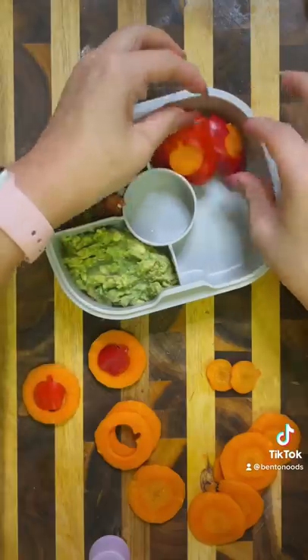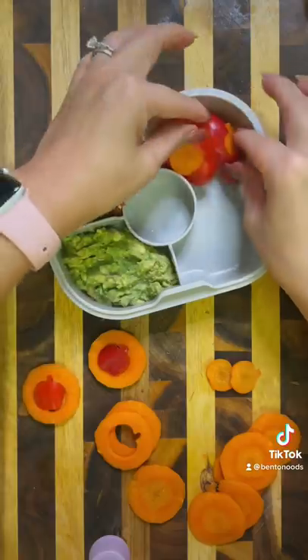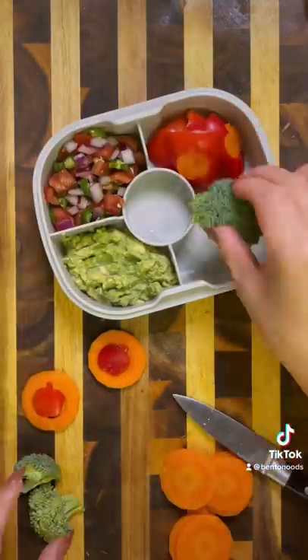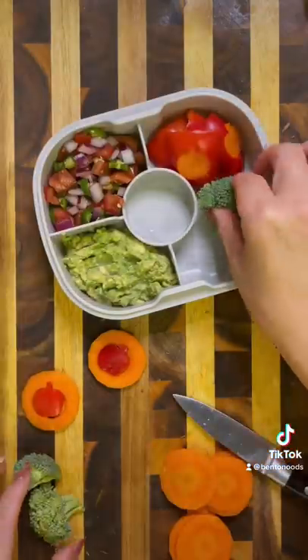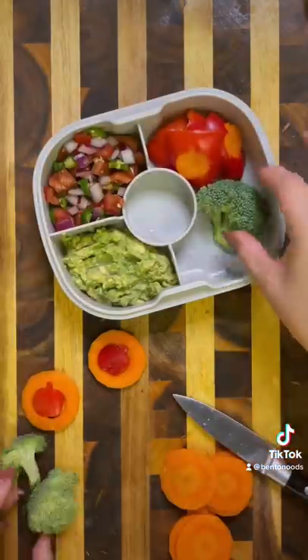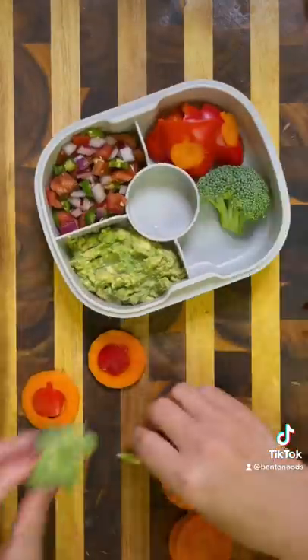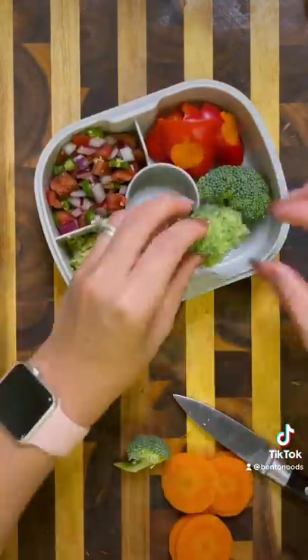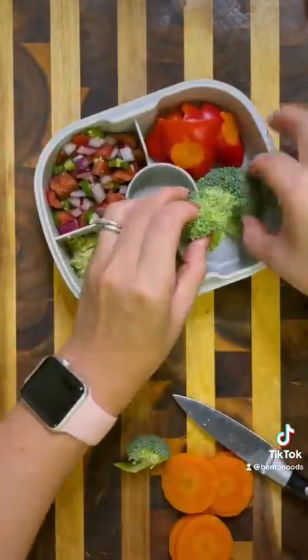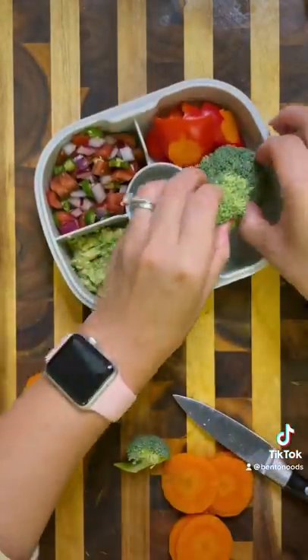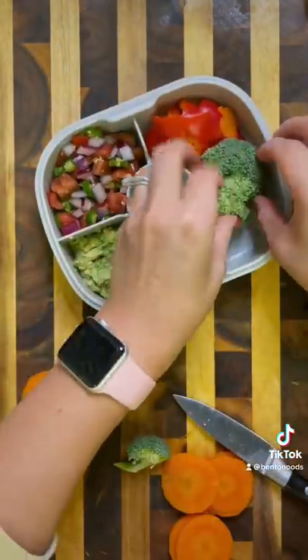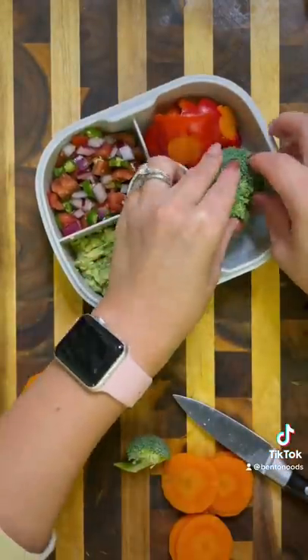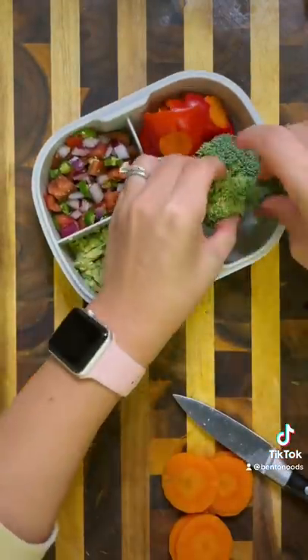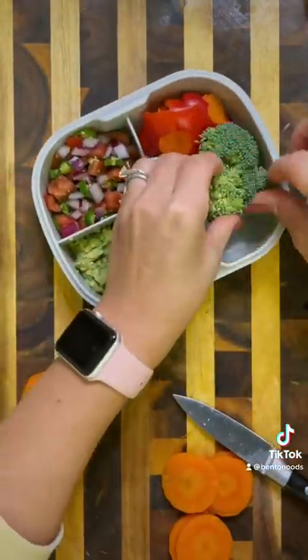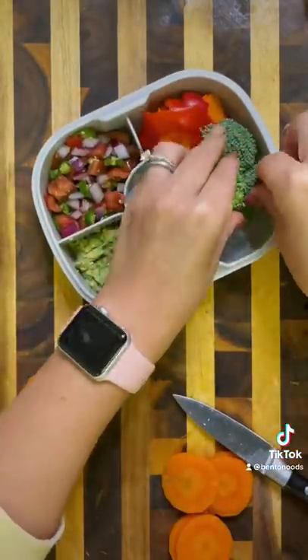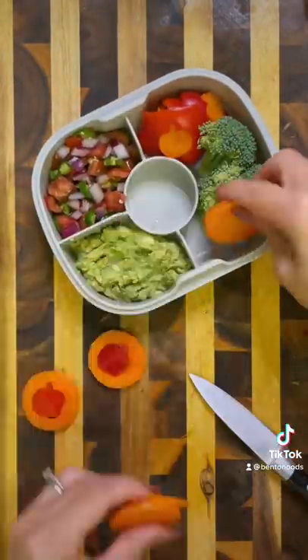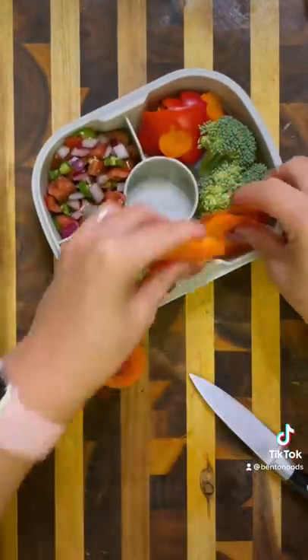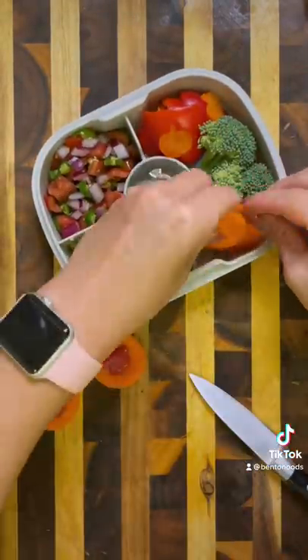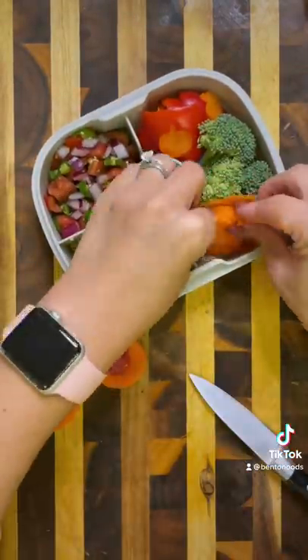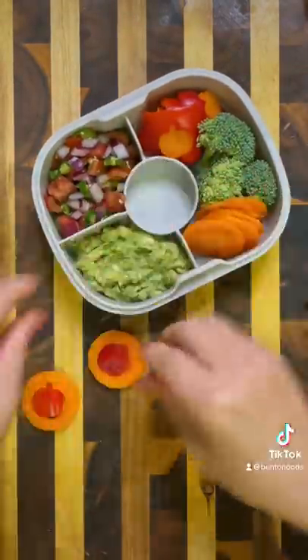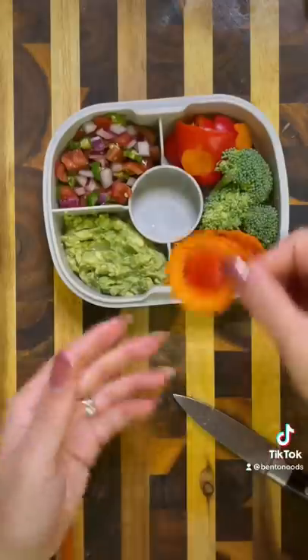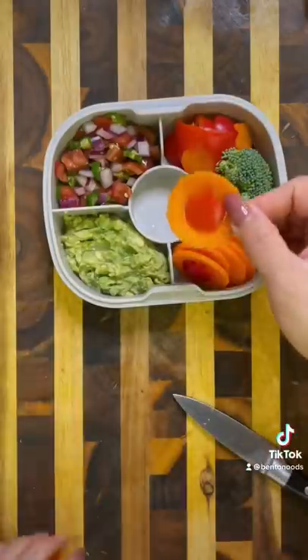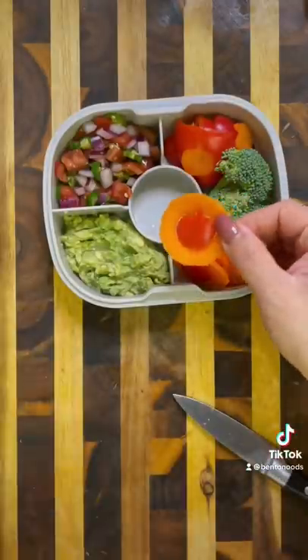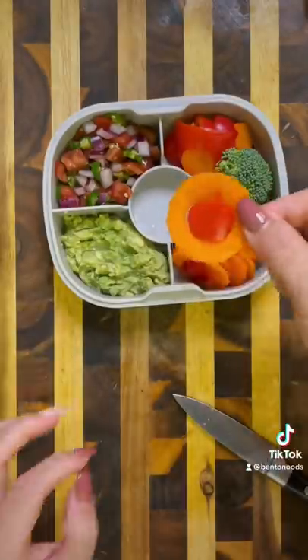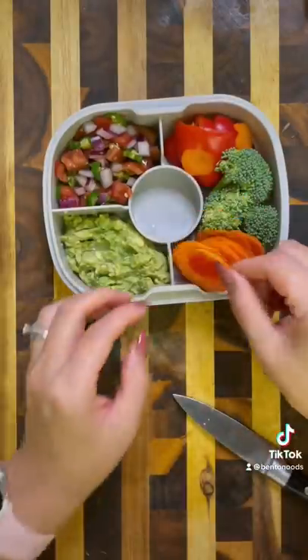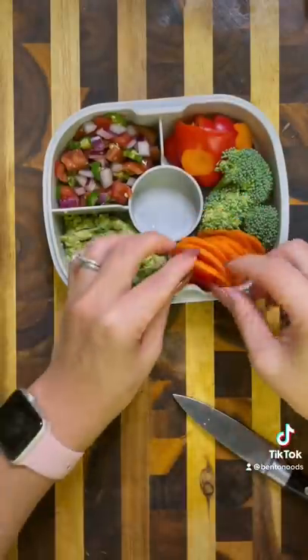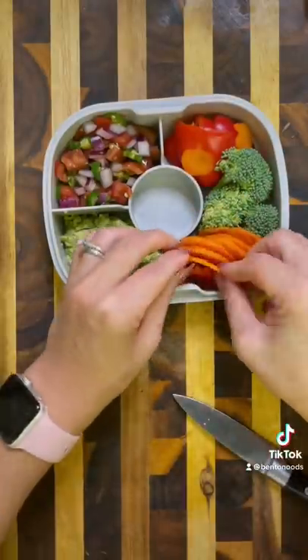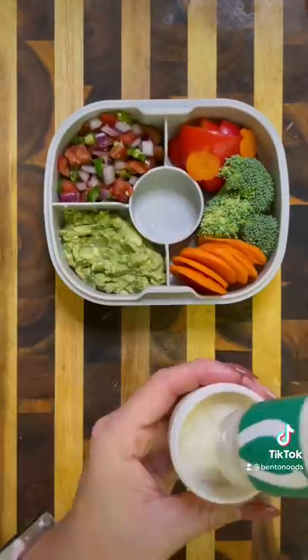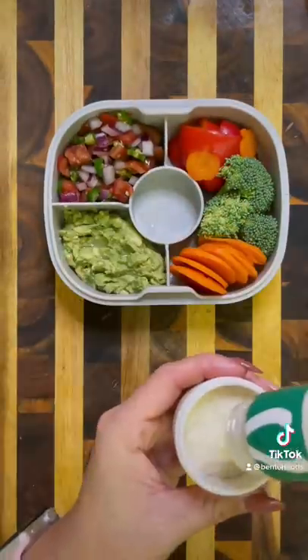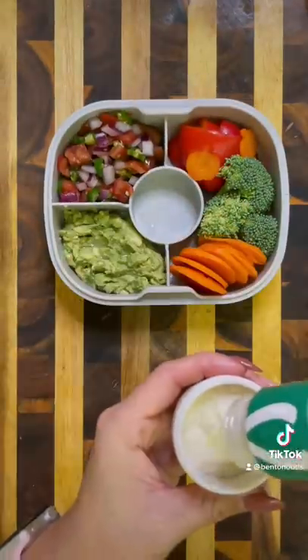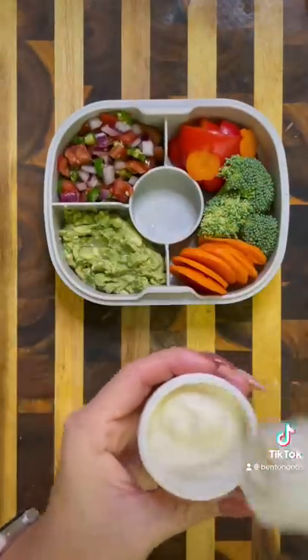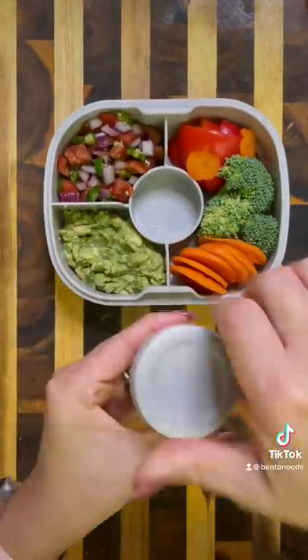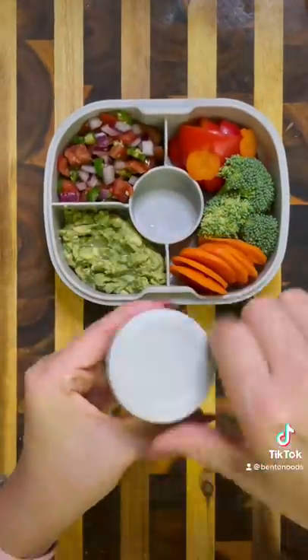Next, I'm going to add in some vegetables. I'm doing red bell pepper, broccoli, and some carrots. For fun, I did some pumpkin cutouts just to go along with the Halloween theme.